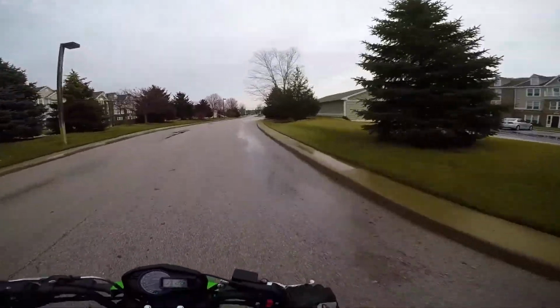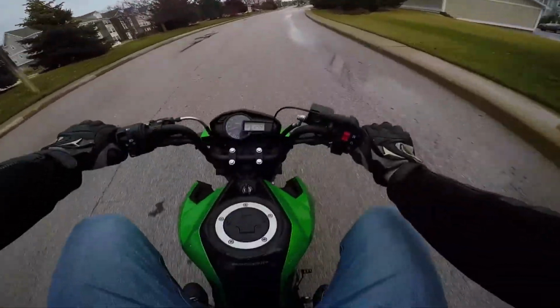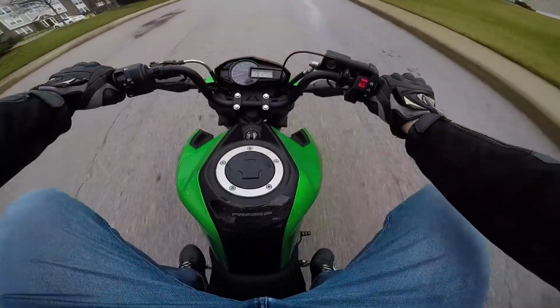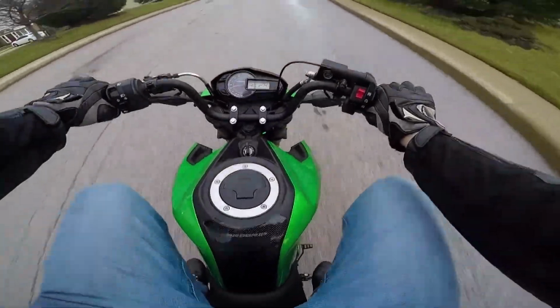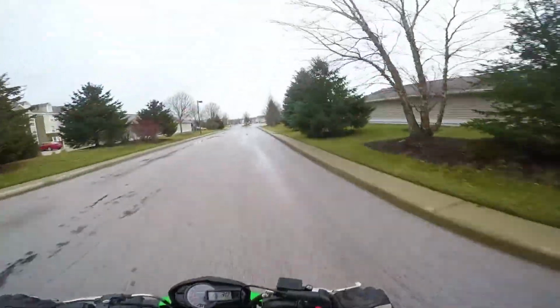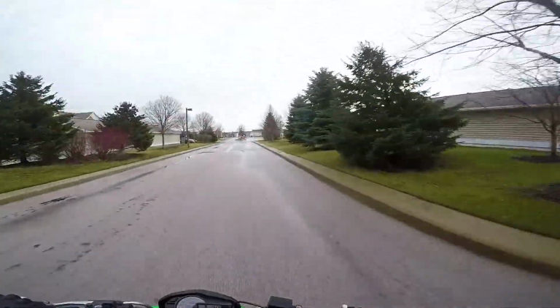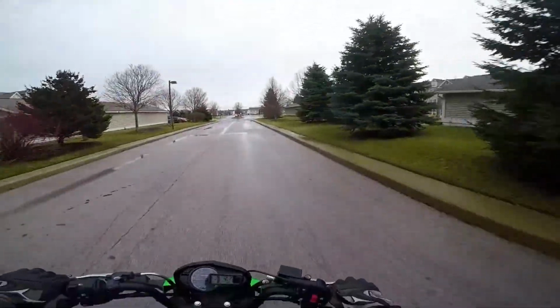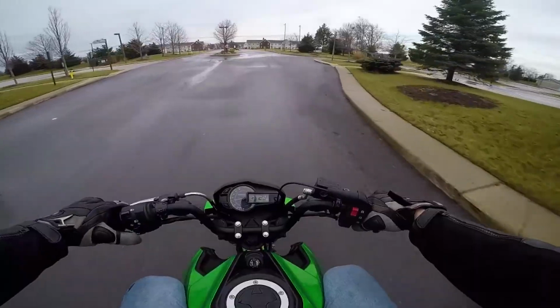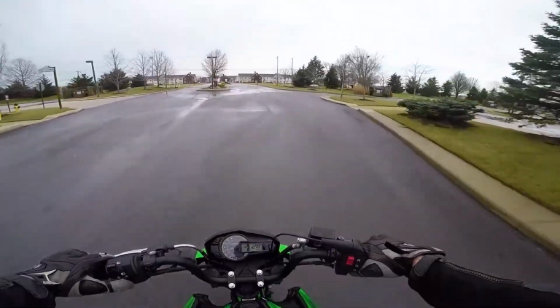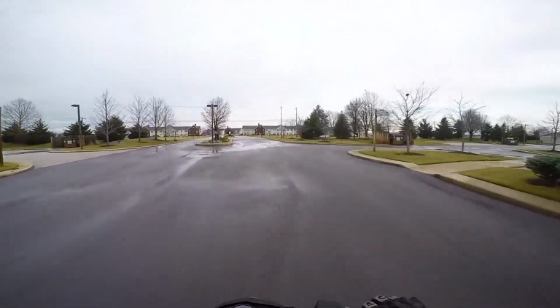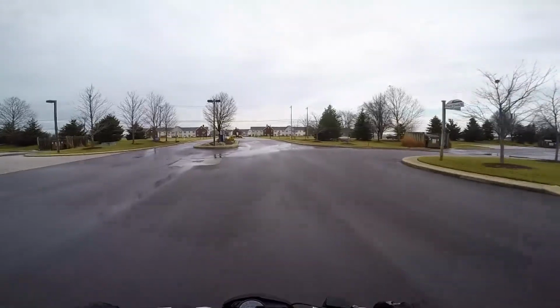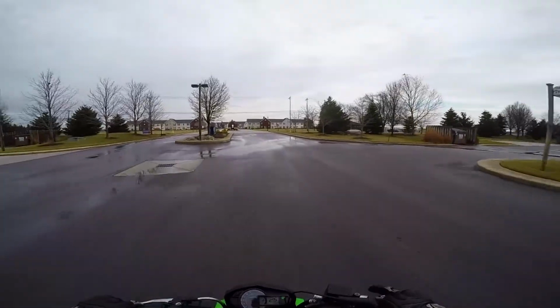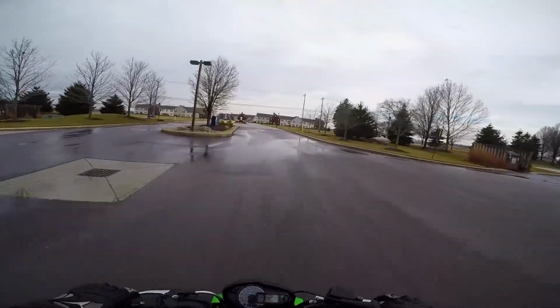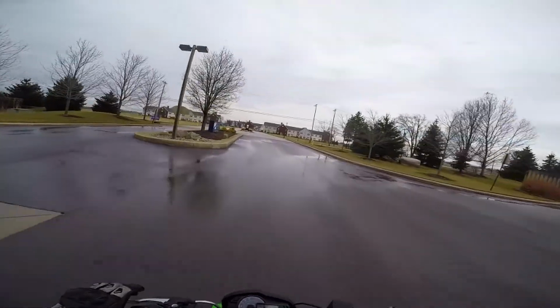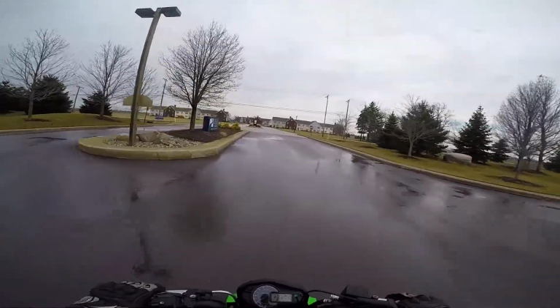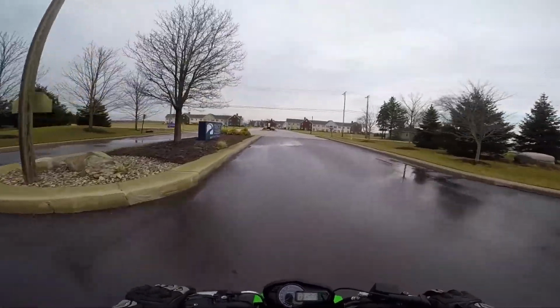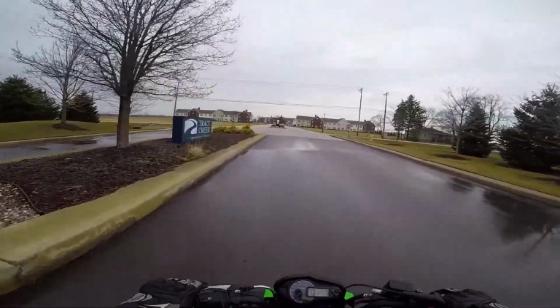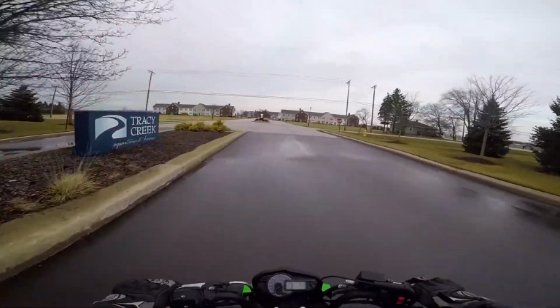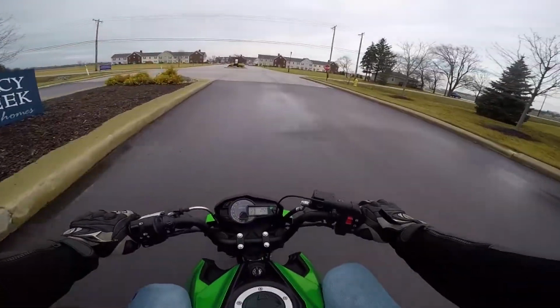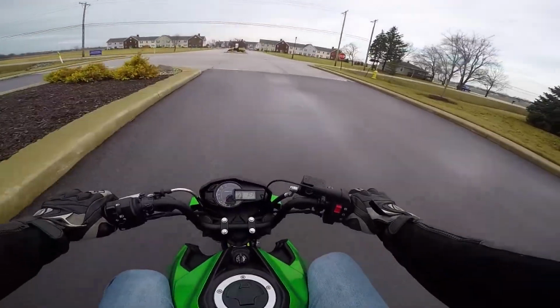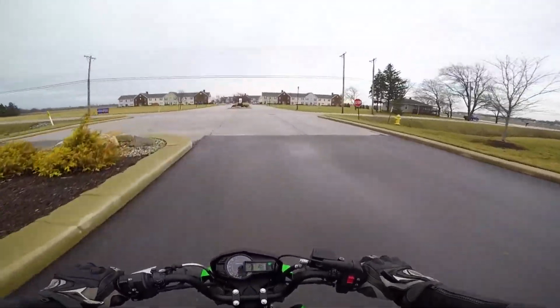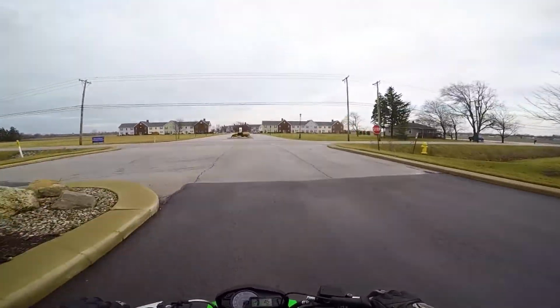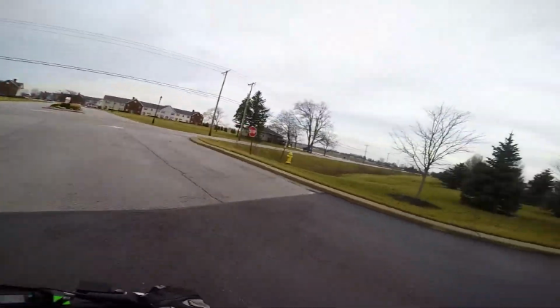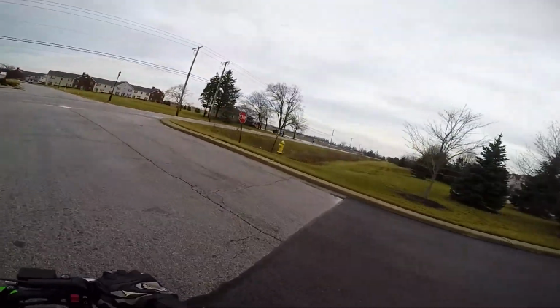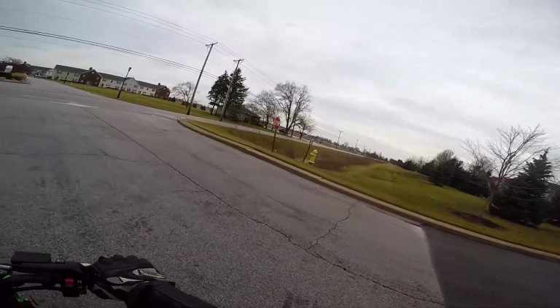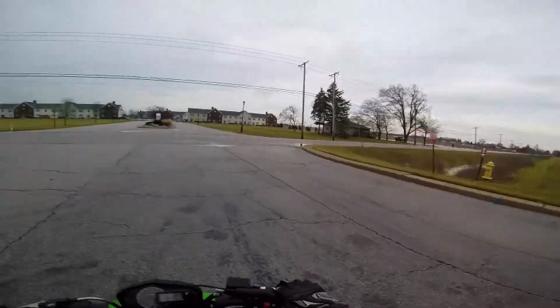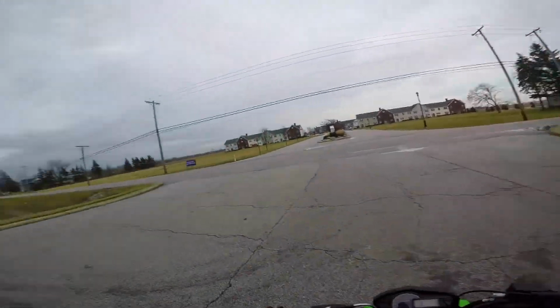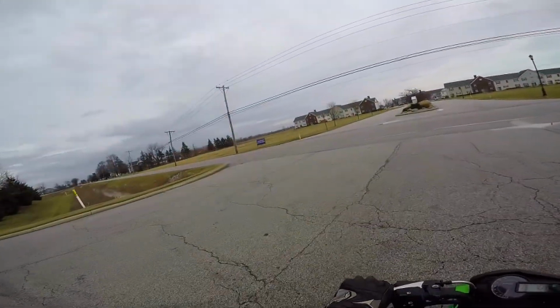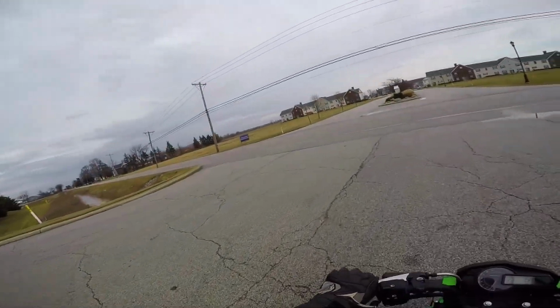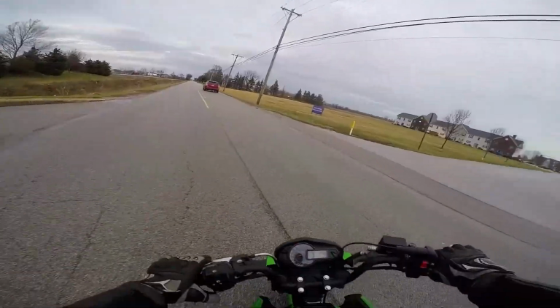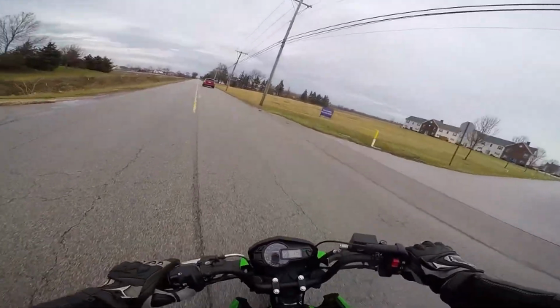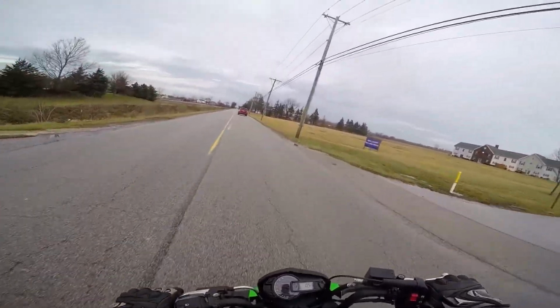Just picked this bad boy up — 2017 Z125. Got a pretty decent deal on it. Pretty much entirely stock. Still need to see how she does here.